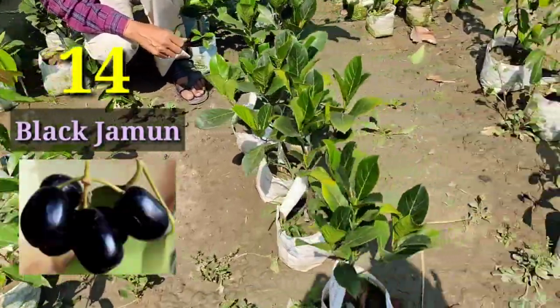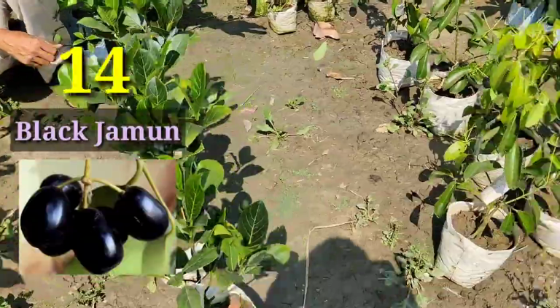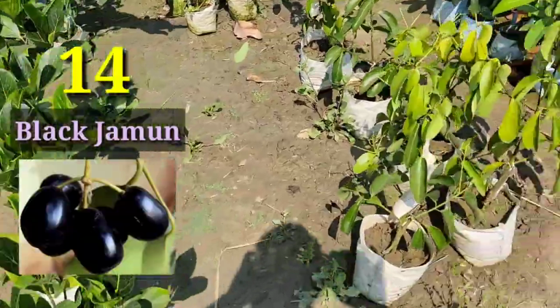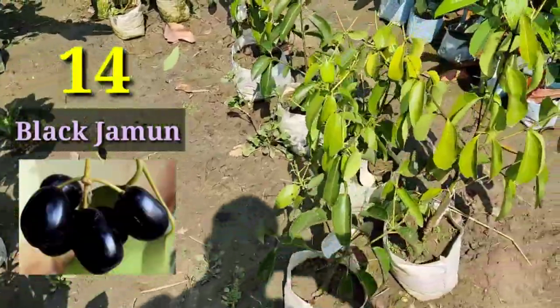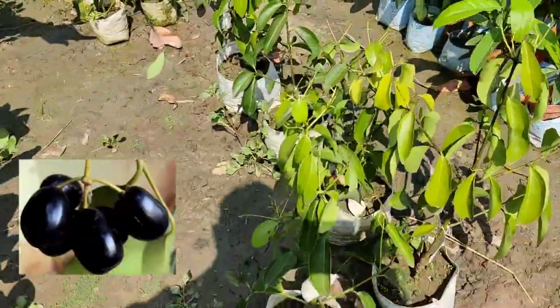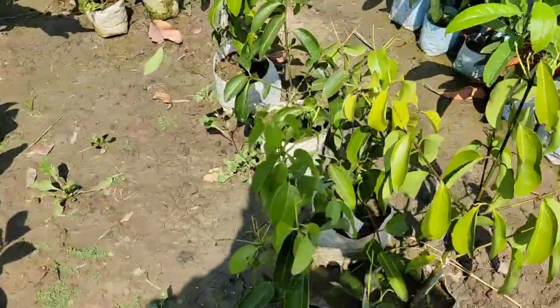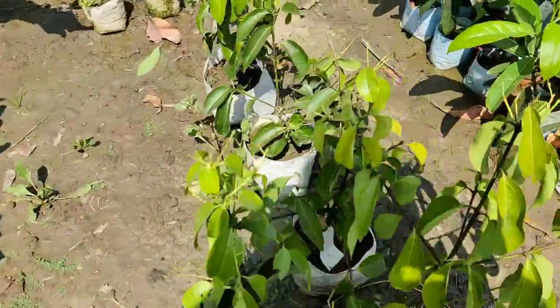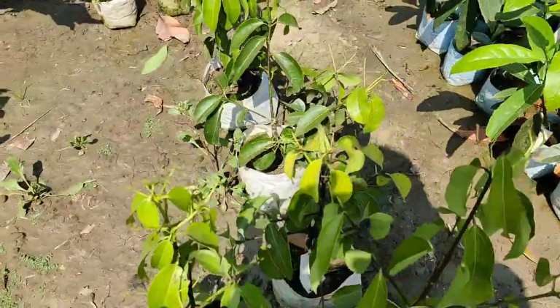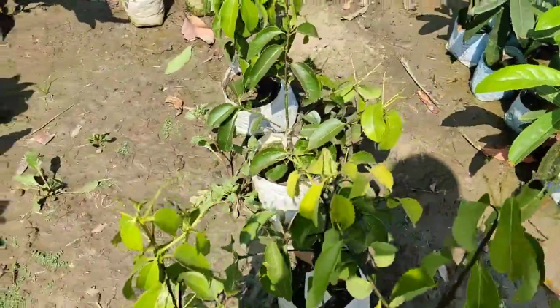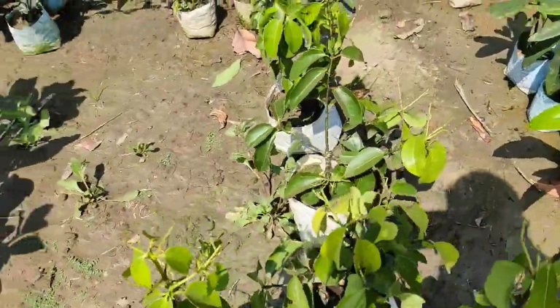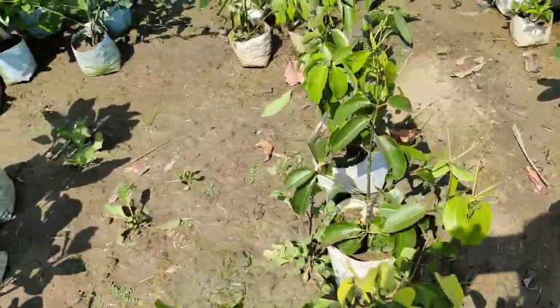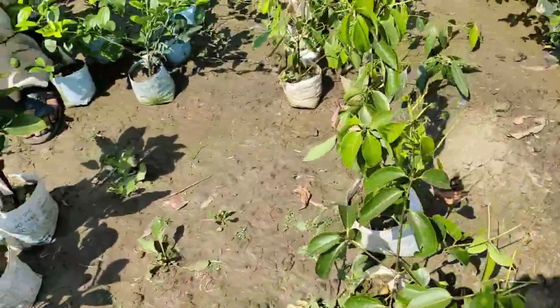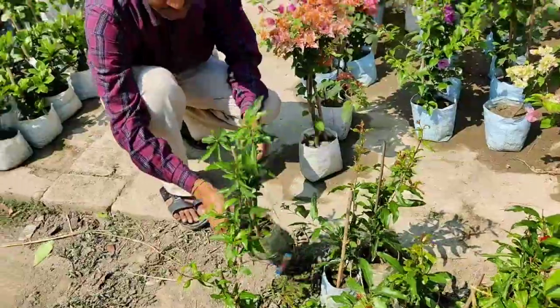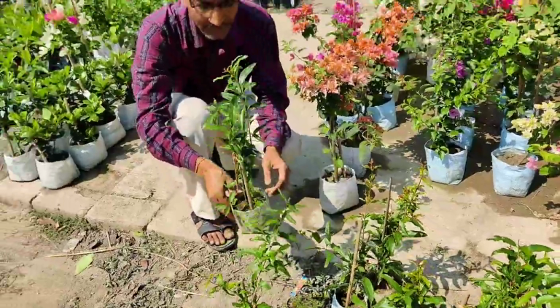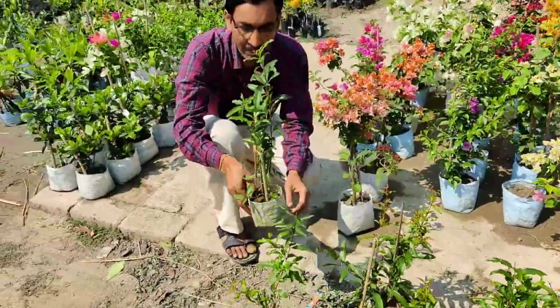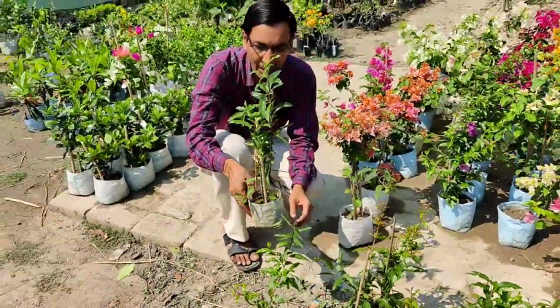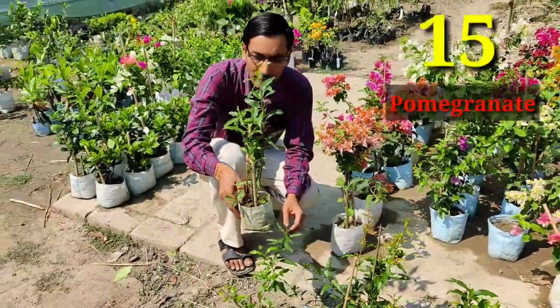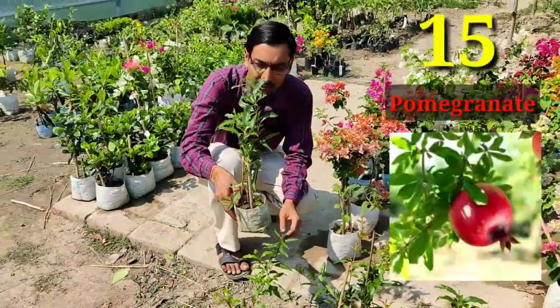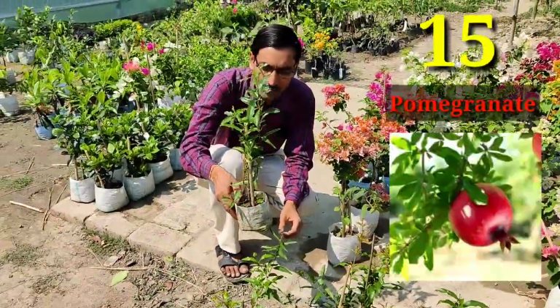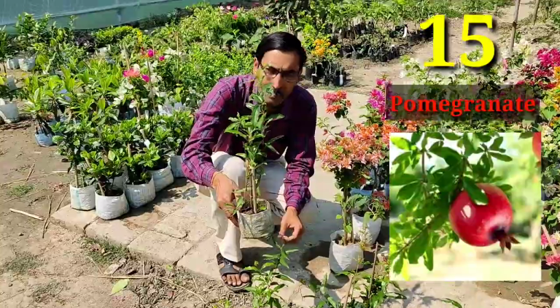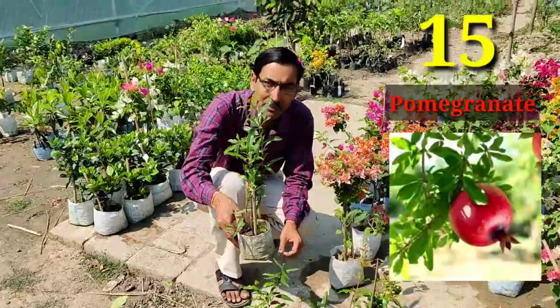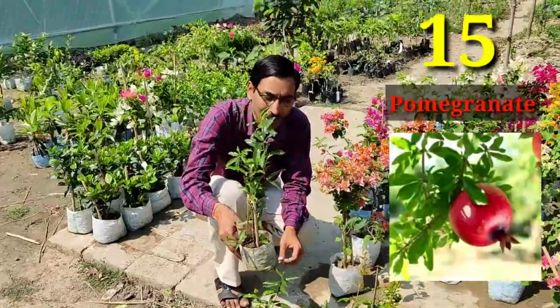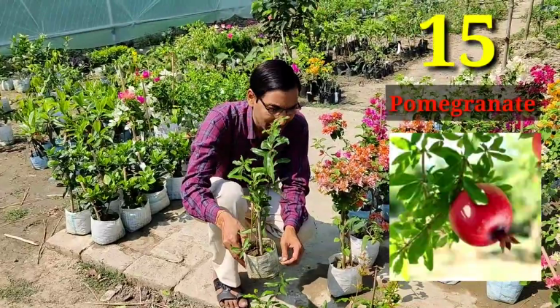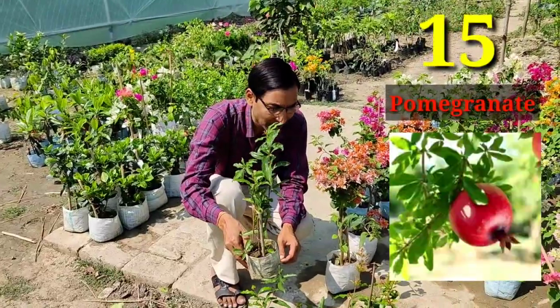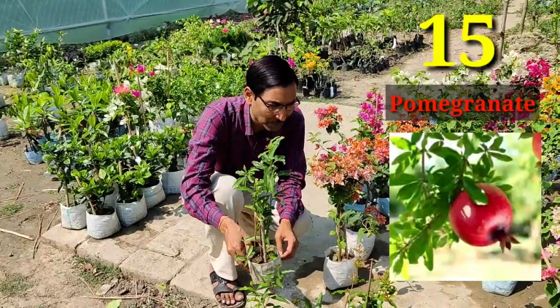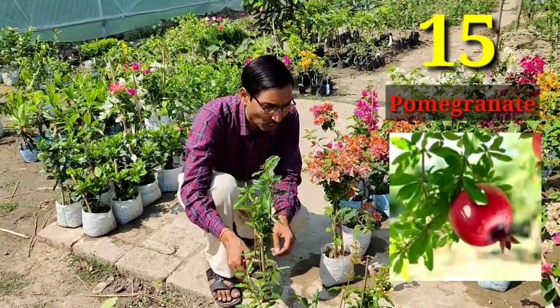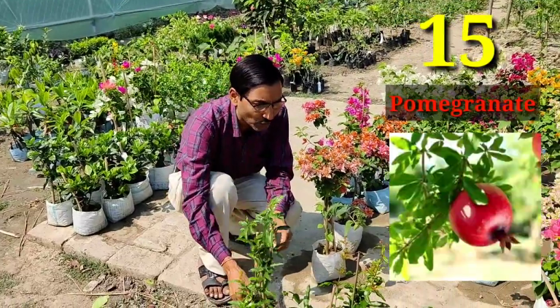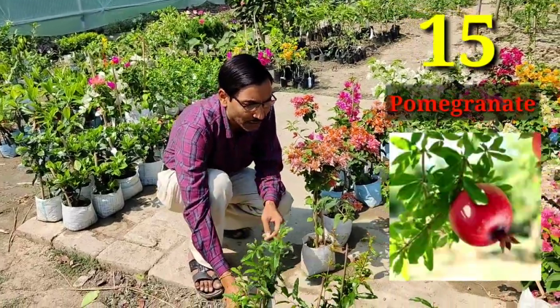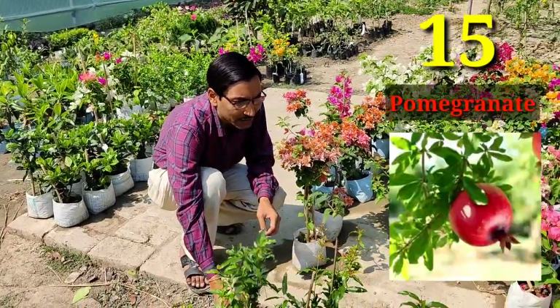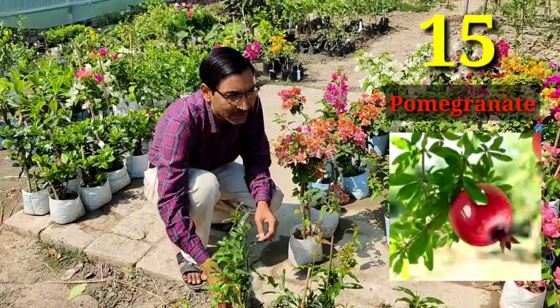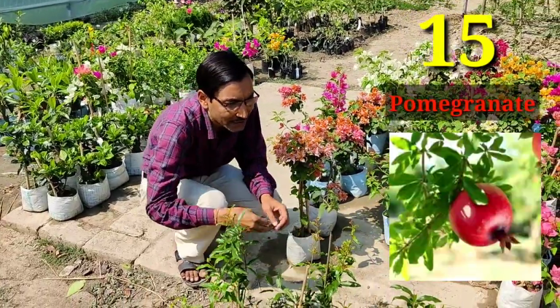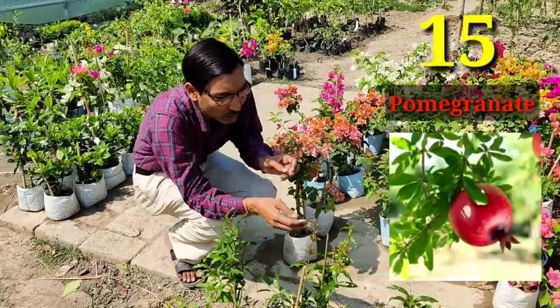Here you can also grow cinnamon, and here is some pomegranate — also very nice. These are plants grown from cuttings.